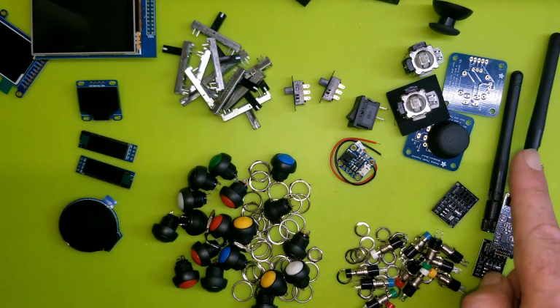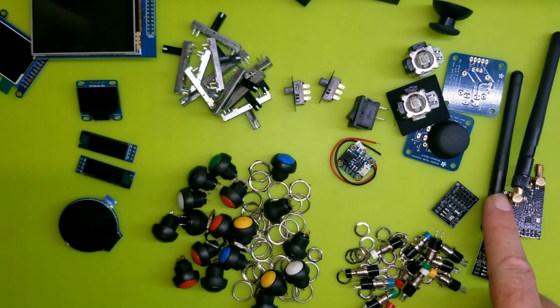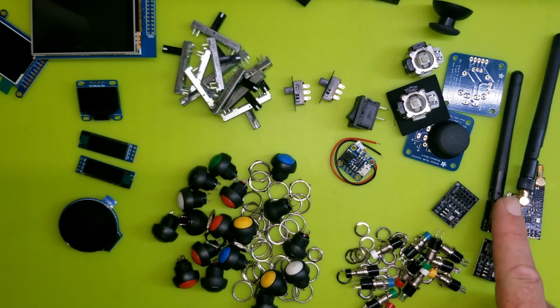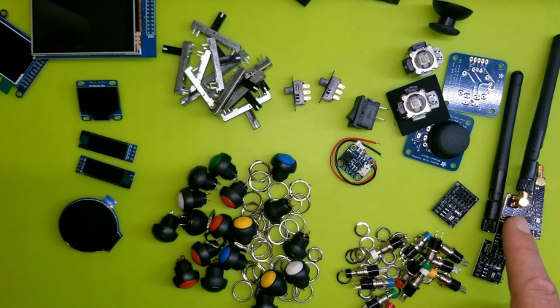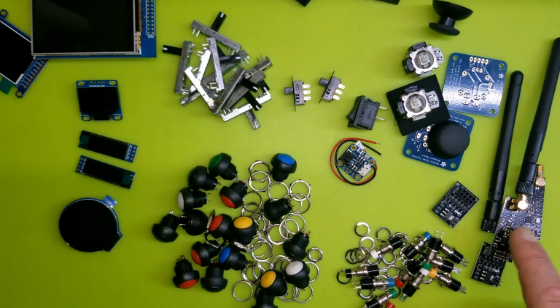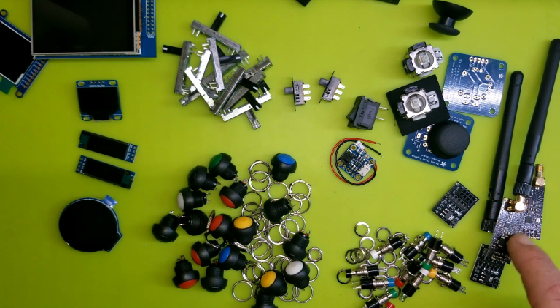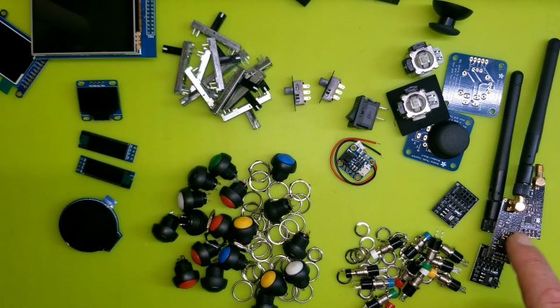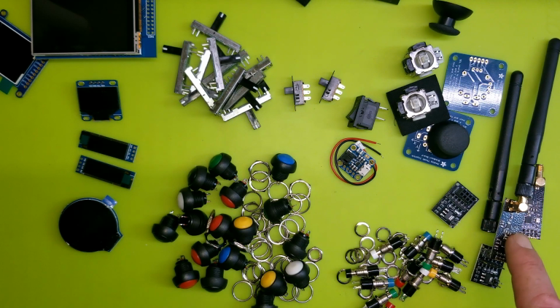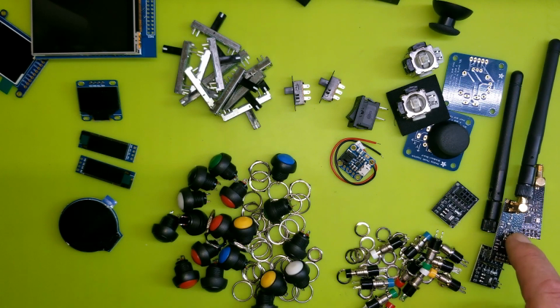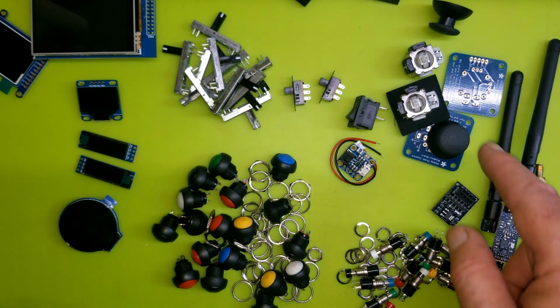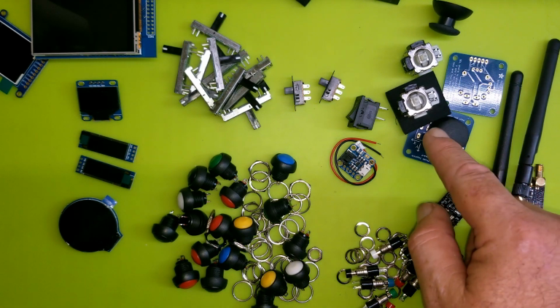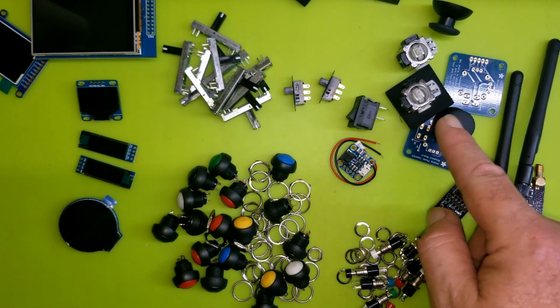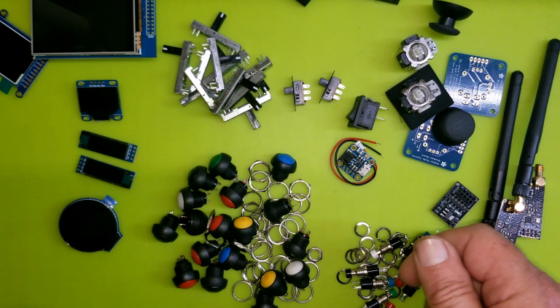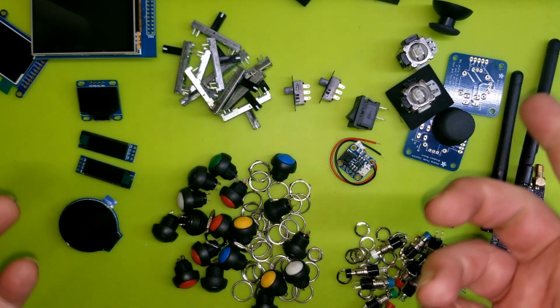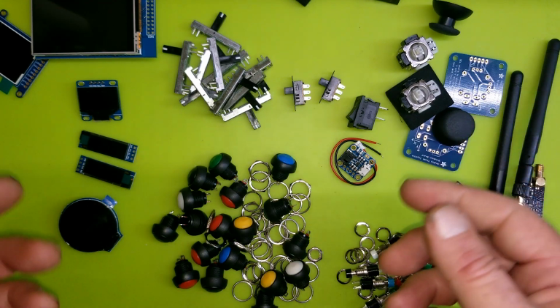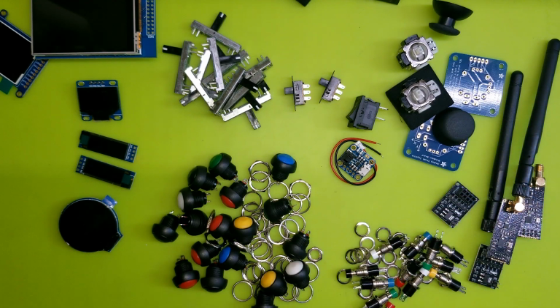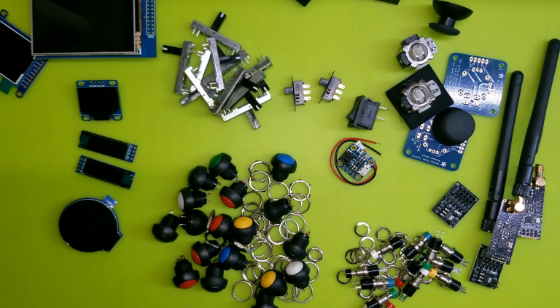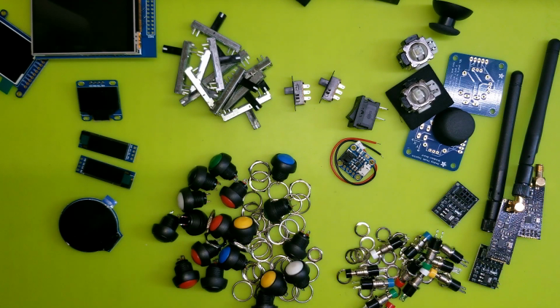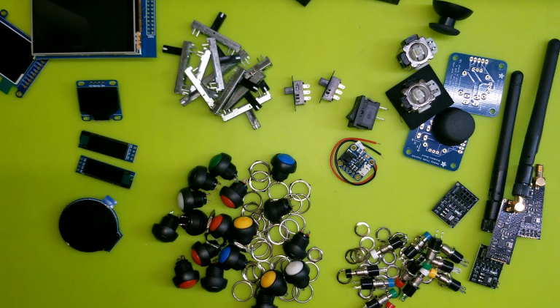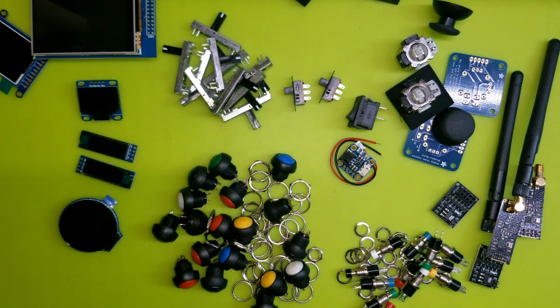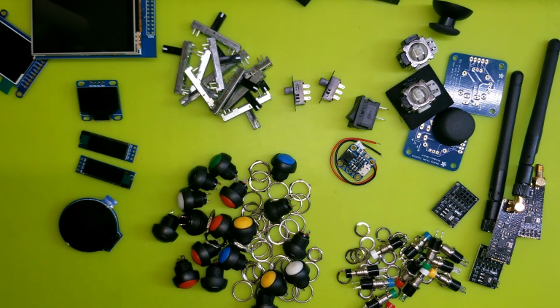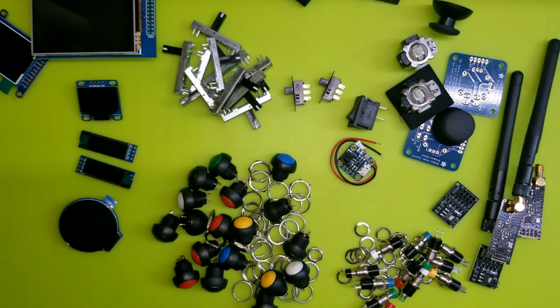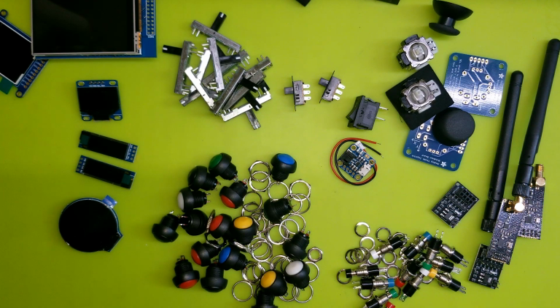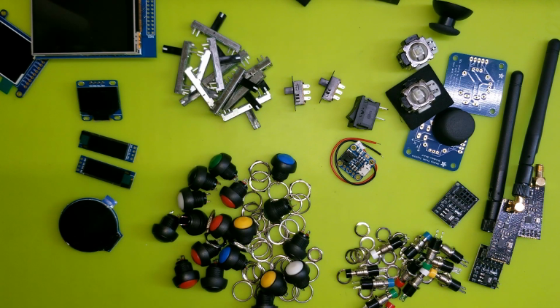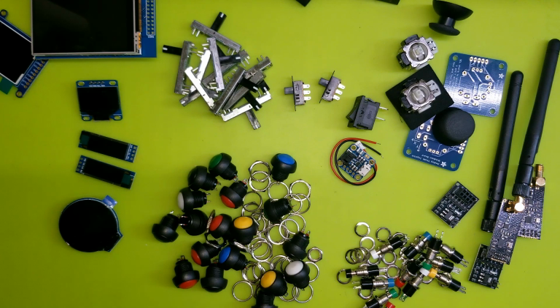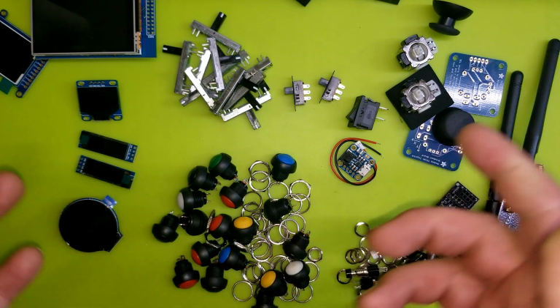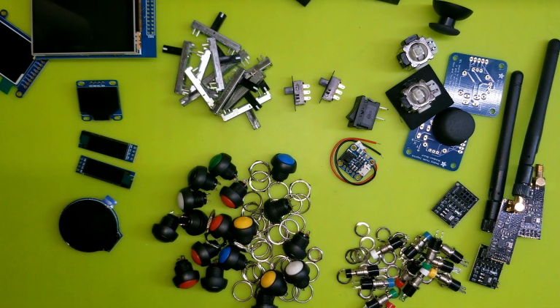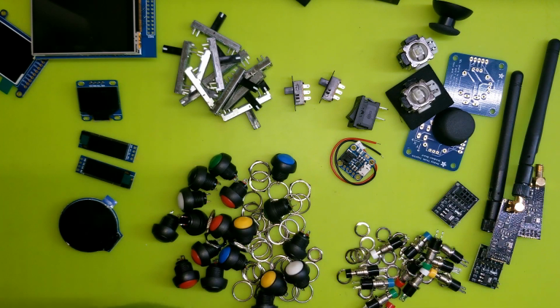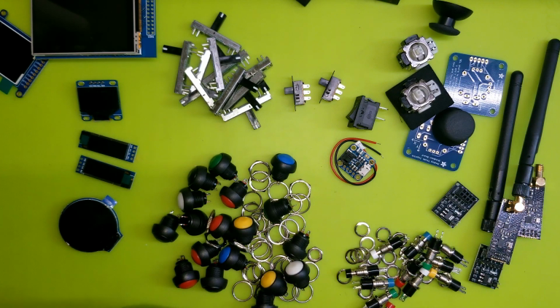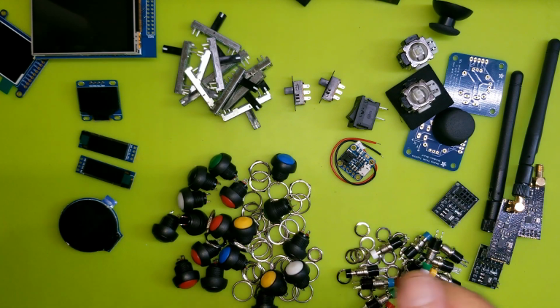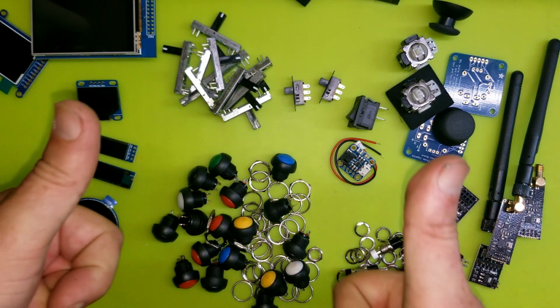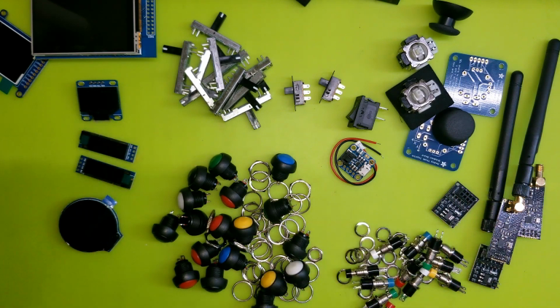Thanks for watching — give me any feedback, ideas, or suggestions. If you have any experience with these NRF24 modules, or the joysticks, or have other suggestions, please share with me and the community. Thanks everyone, as always.